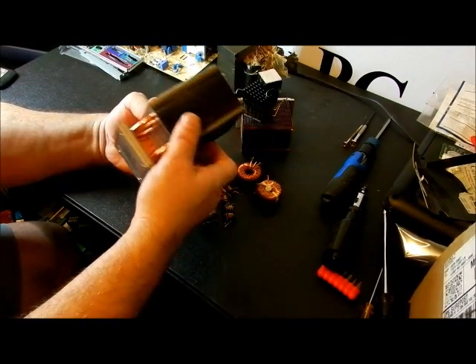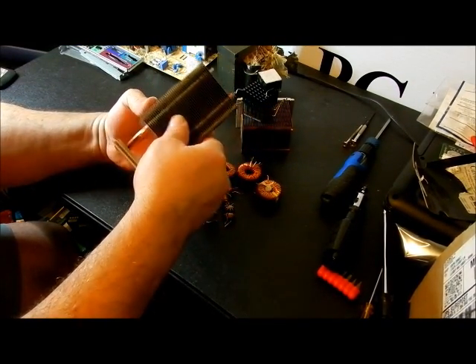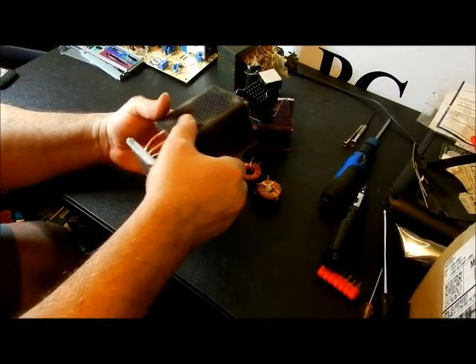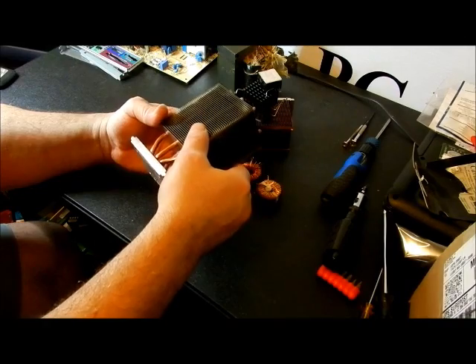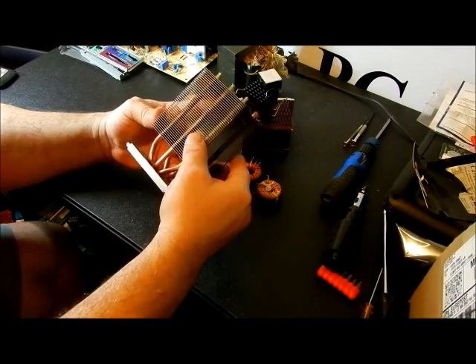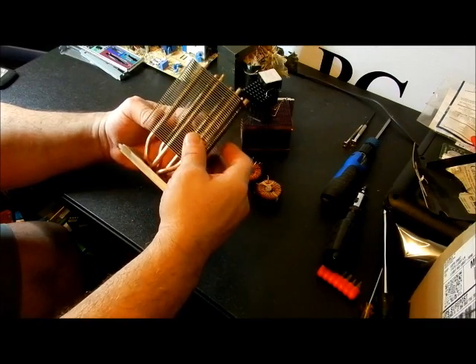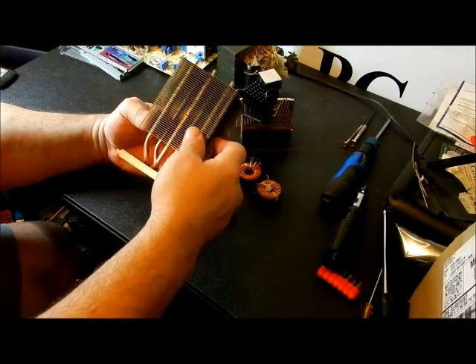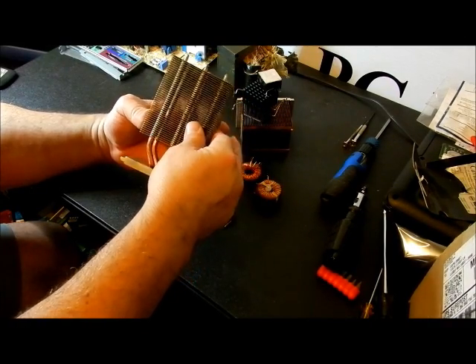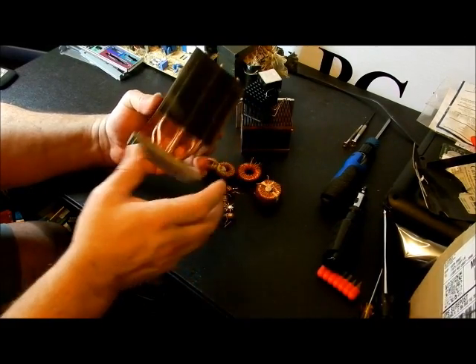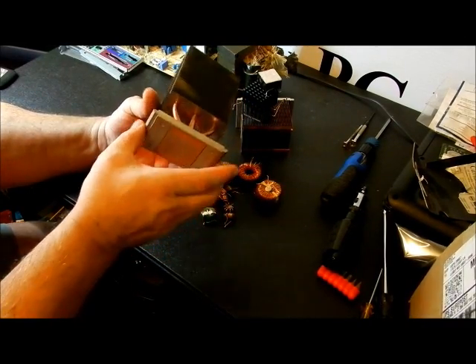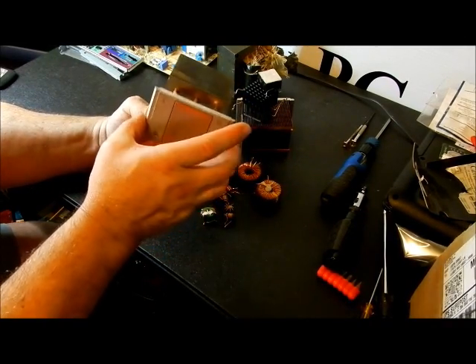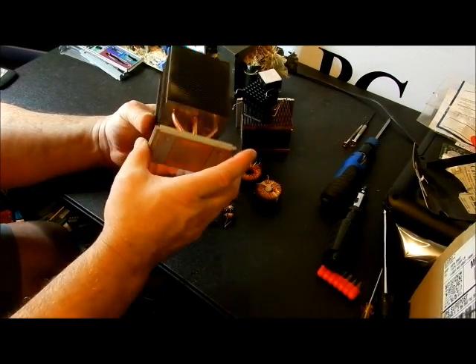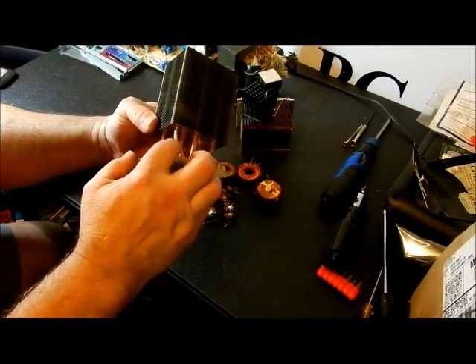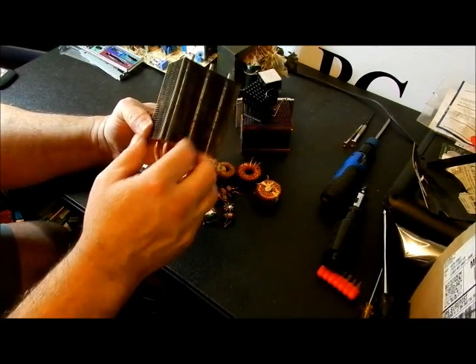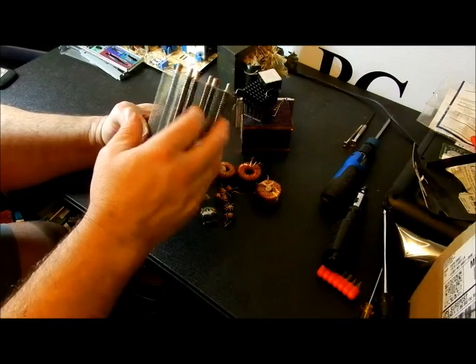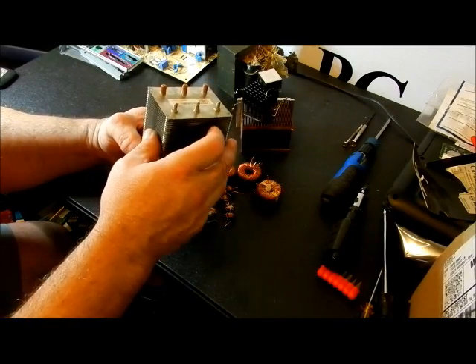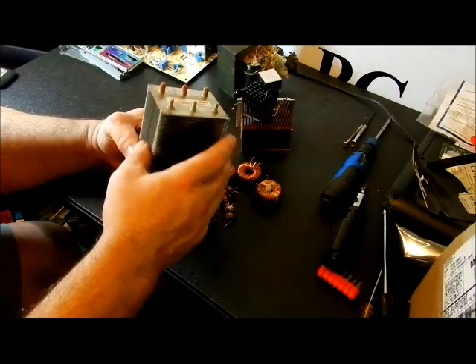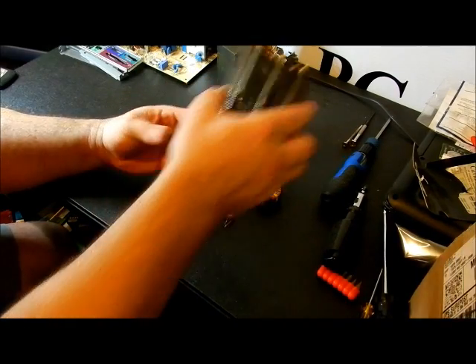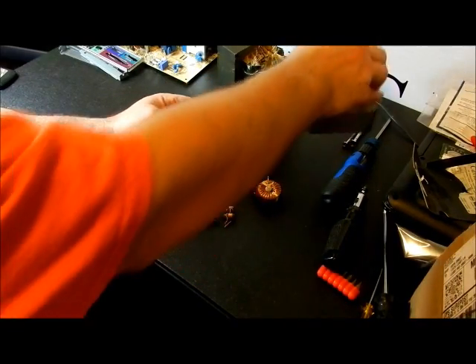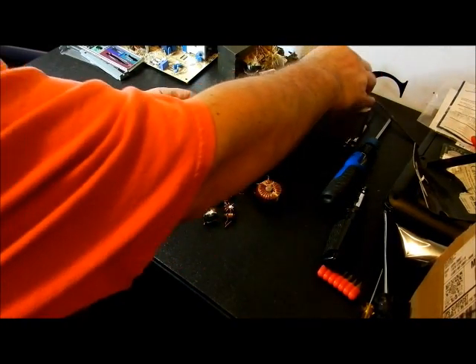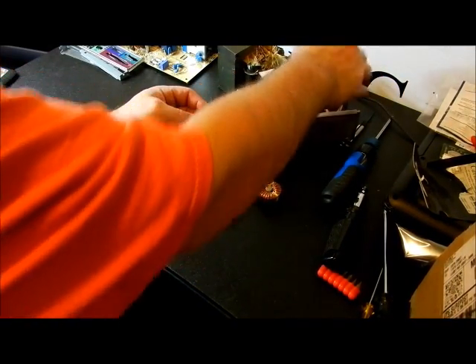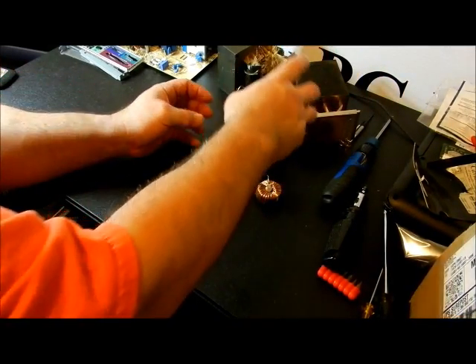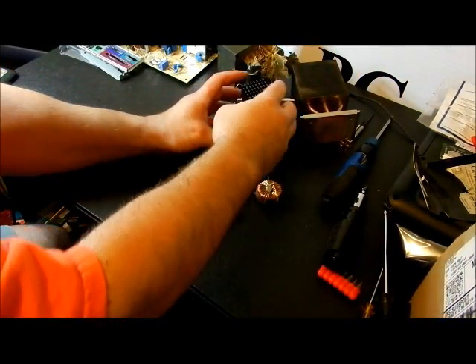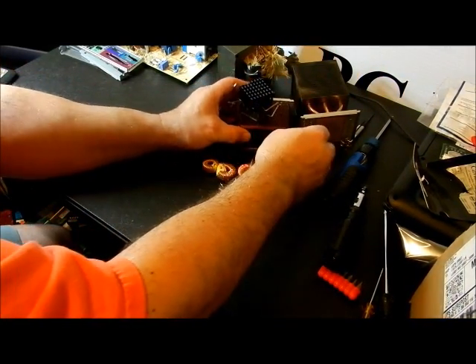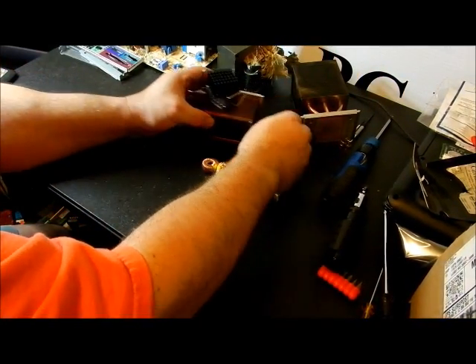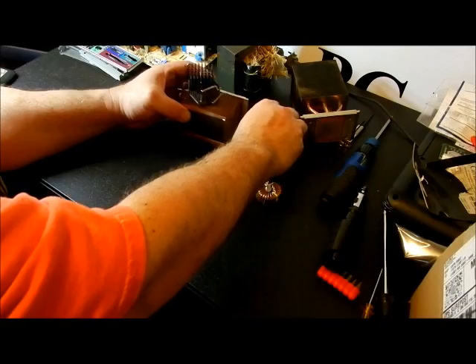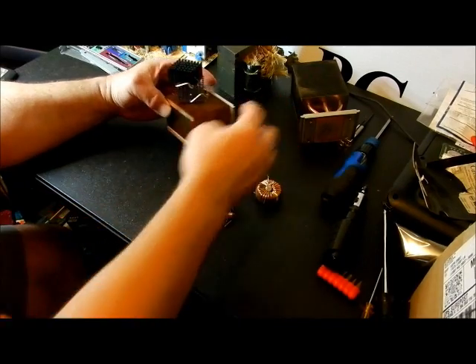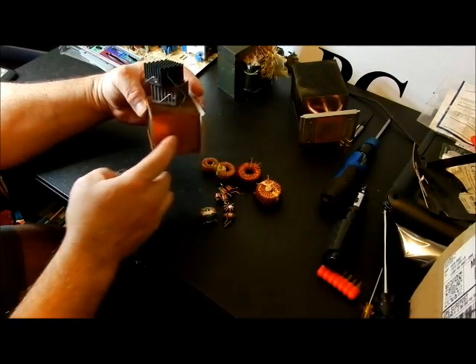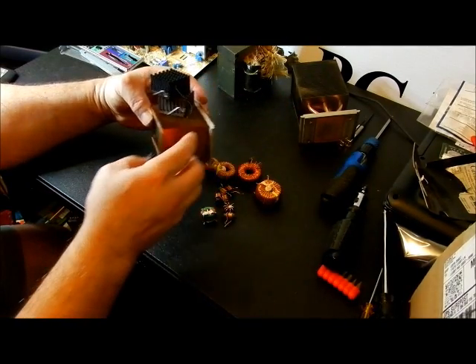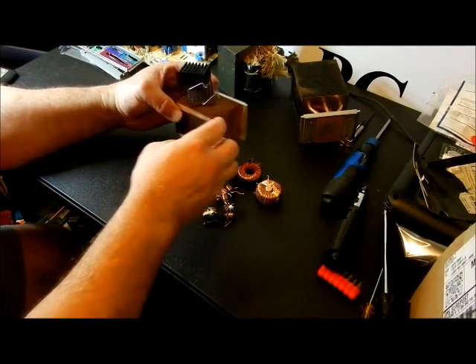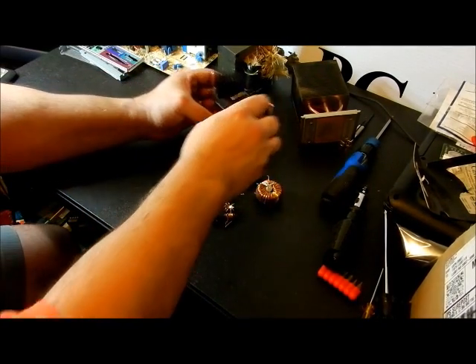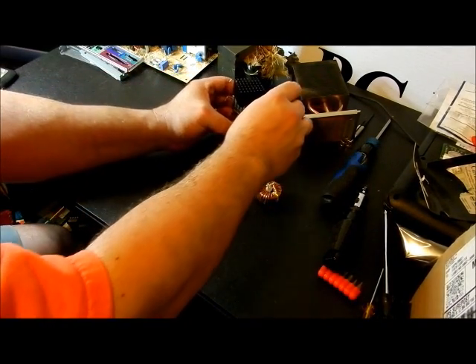This first one is a 775 socket heatsink — tin down here, copper inside, aluminum right there. And this is all aluminum, even though it might look a slightly different color — it's all aluminum.